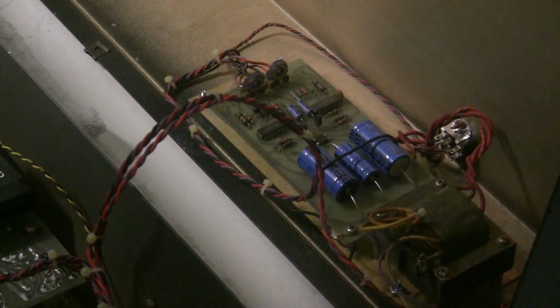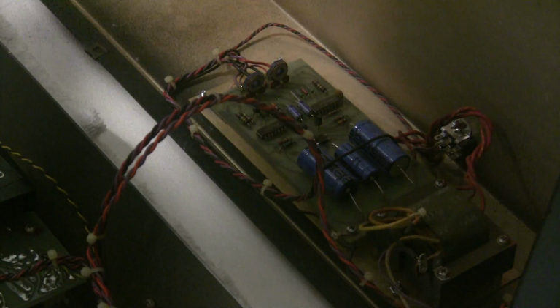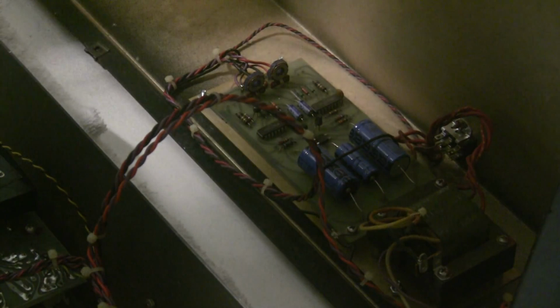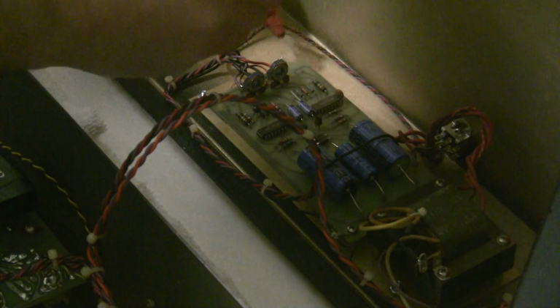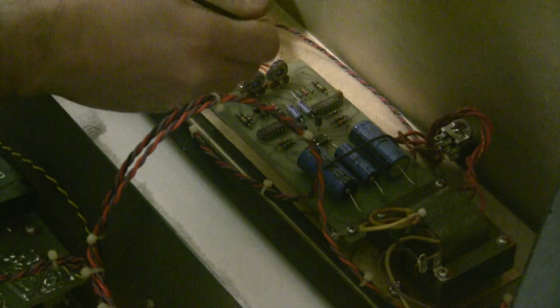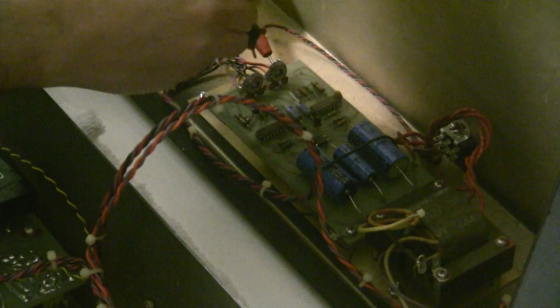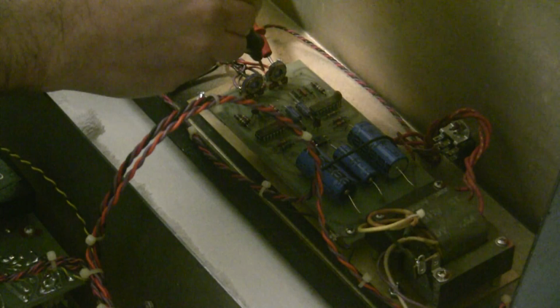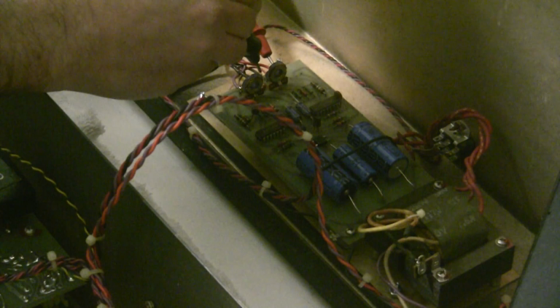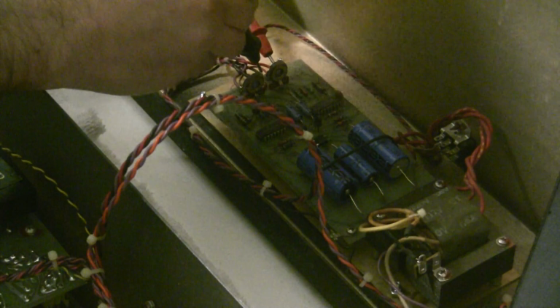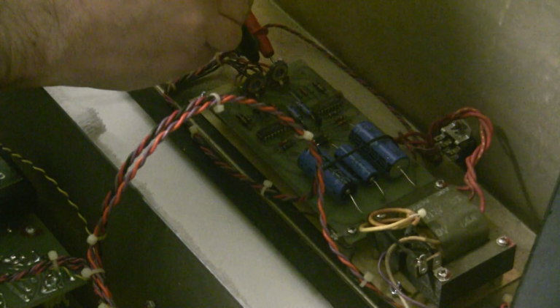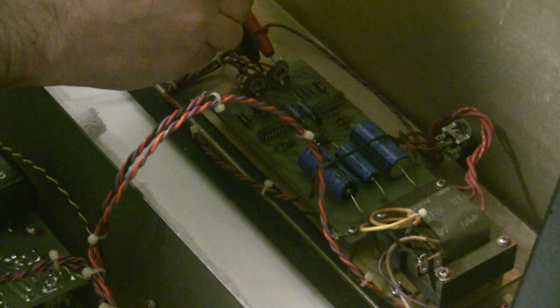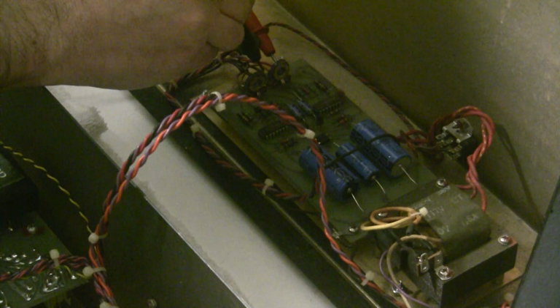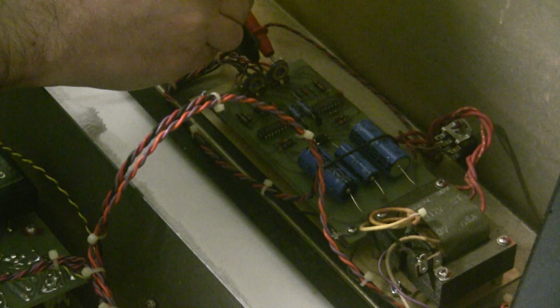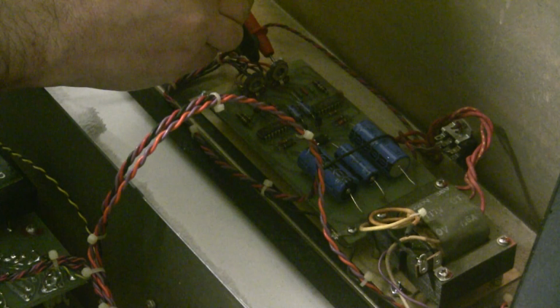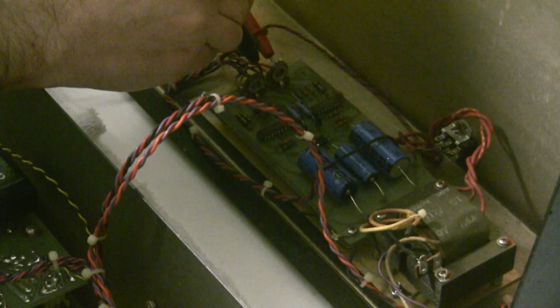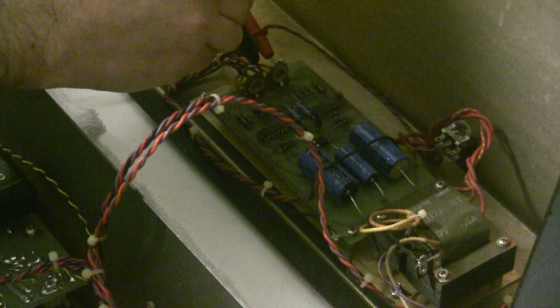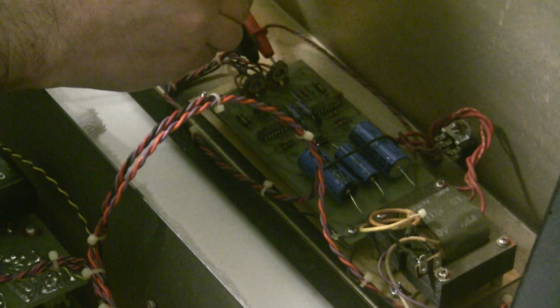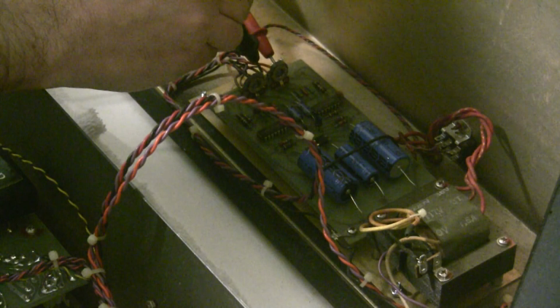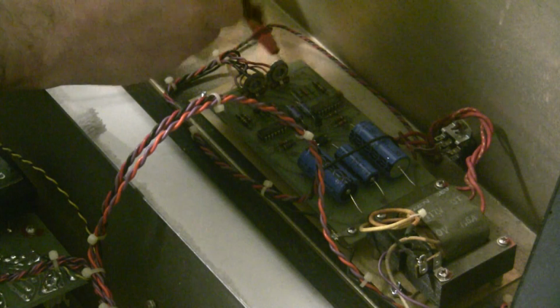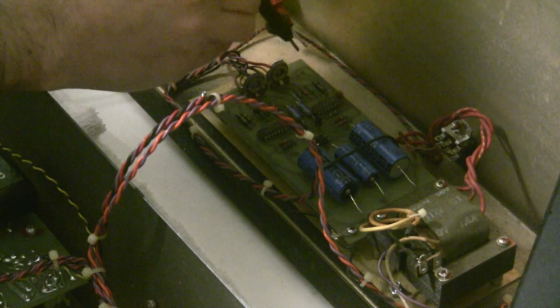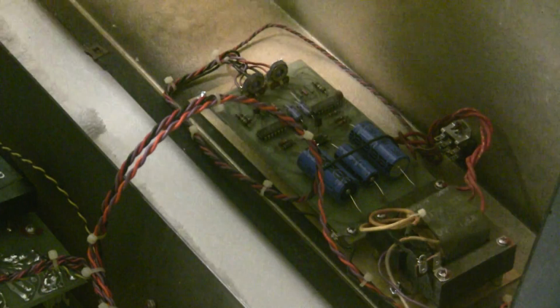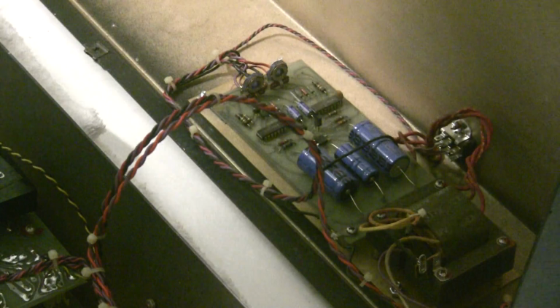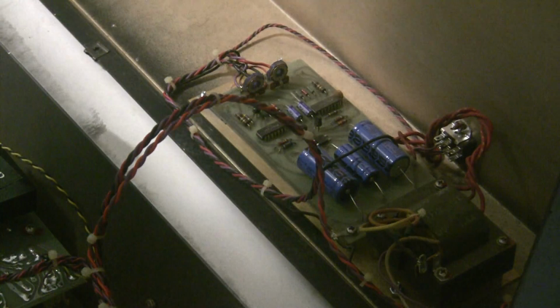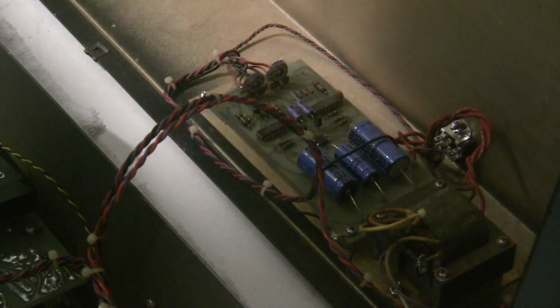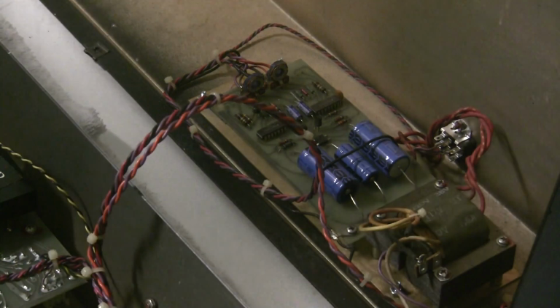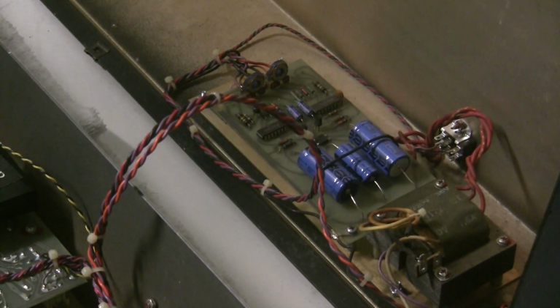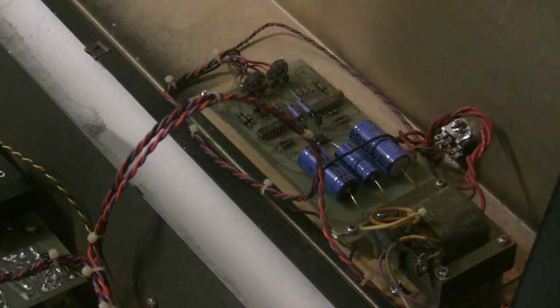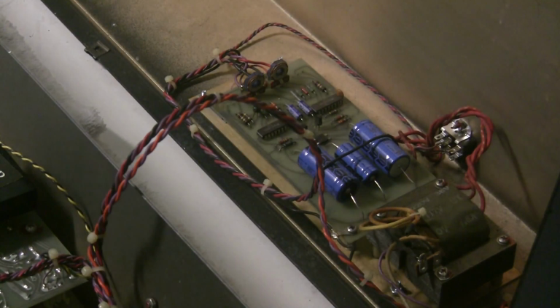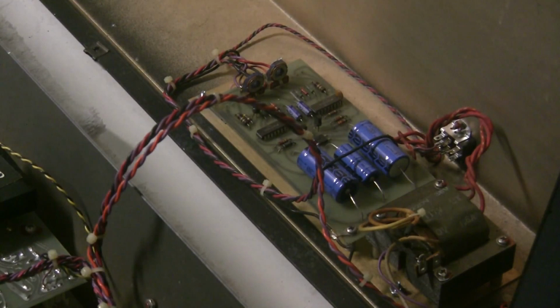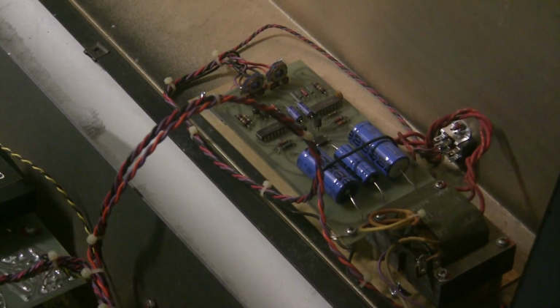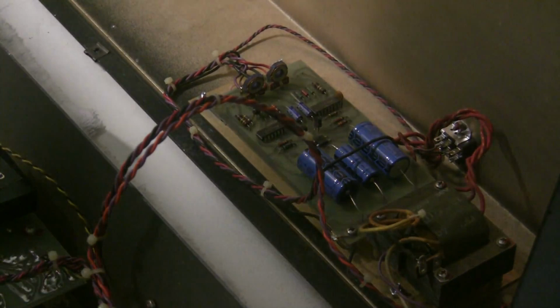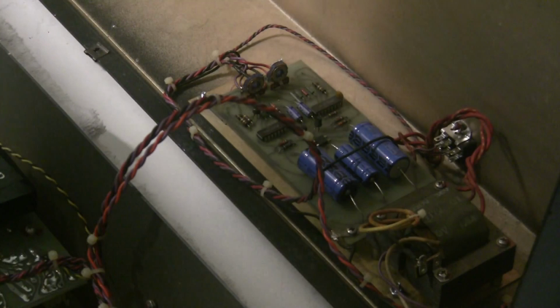So I turn the synthesizer on and I'm going to measure the plus 15-volt rail, which is 14.97 volts — which is fine. I haven't done any calibration to this and I'm not going to until I repair more of the synthesizer.